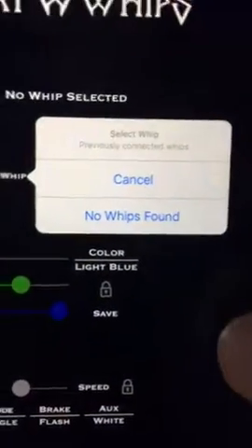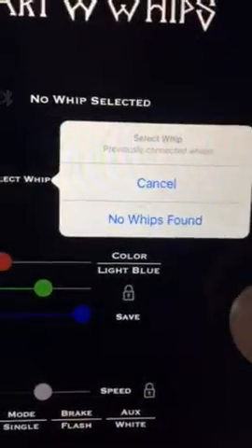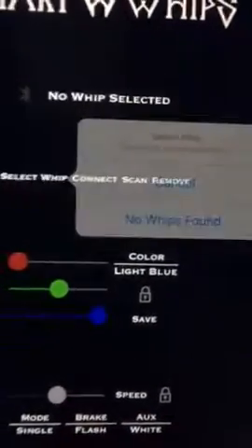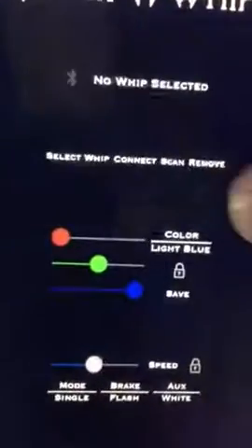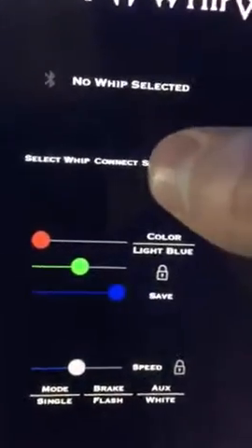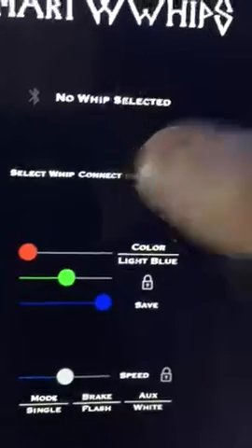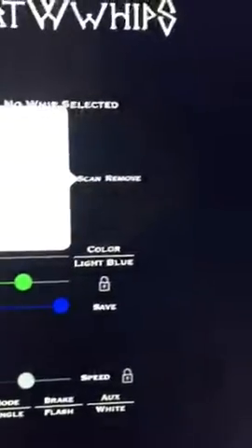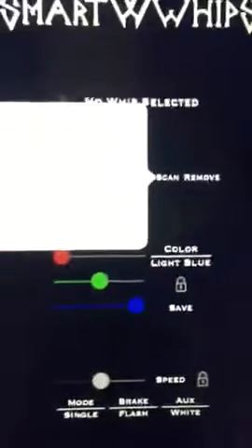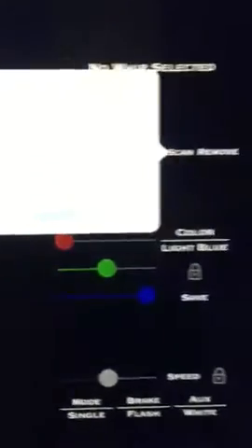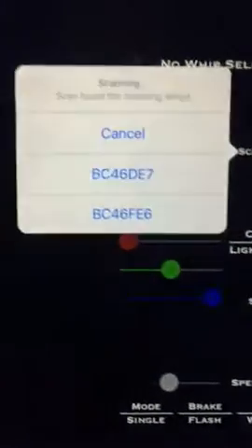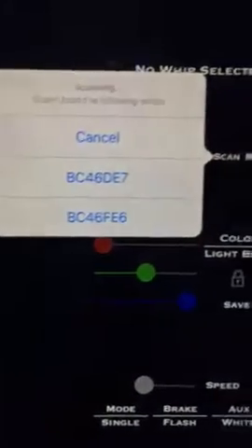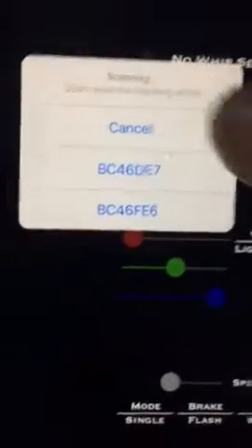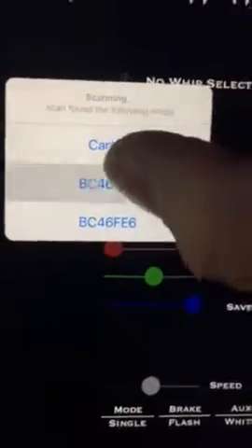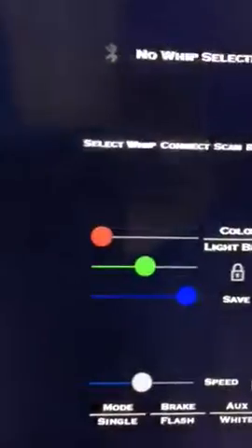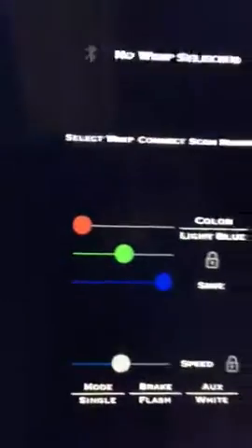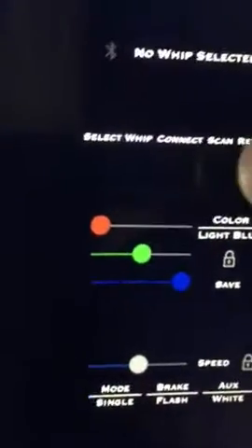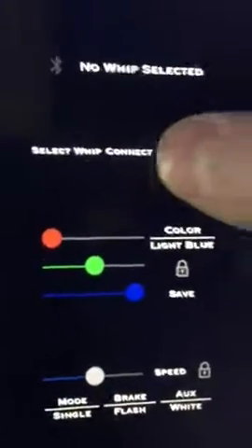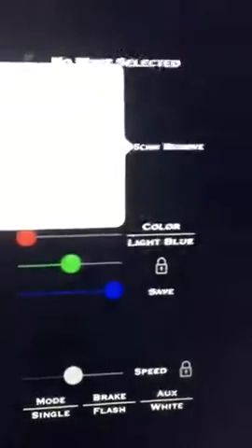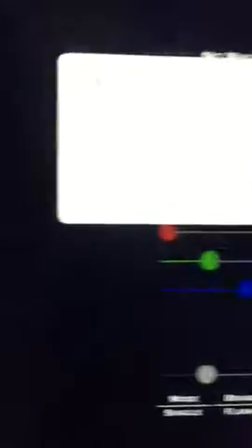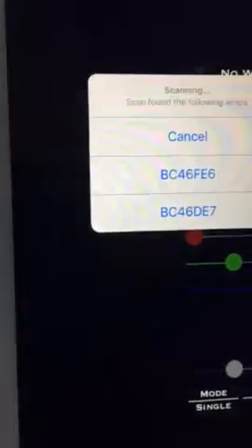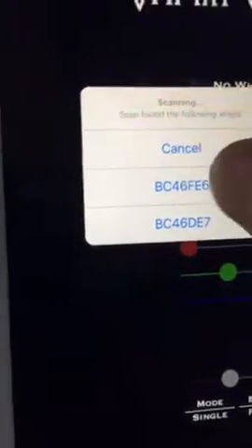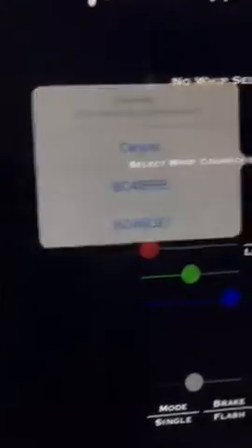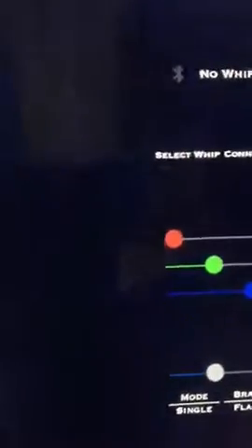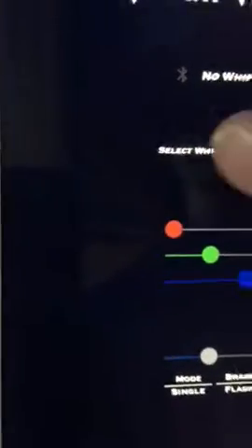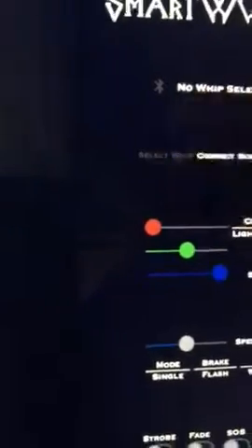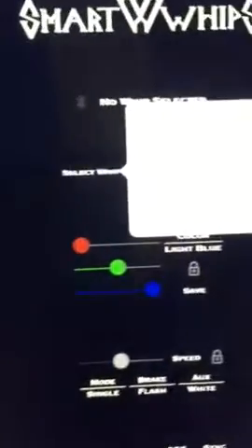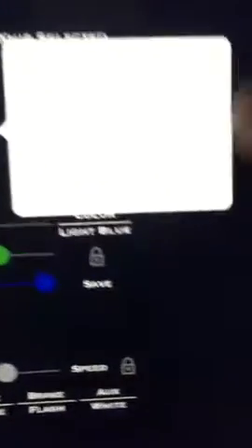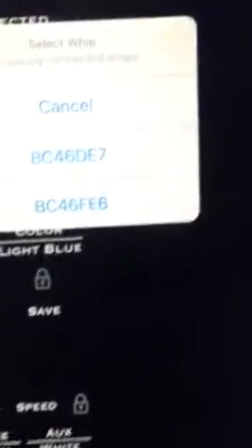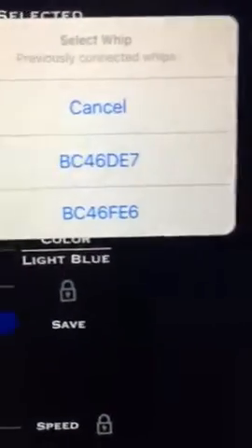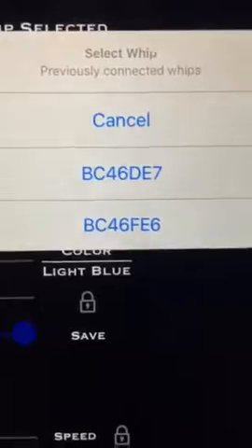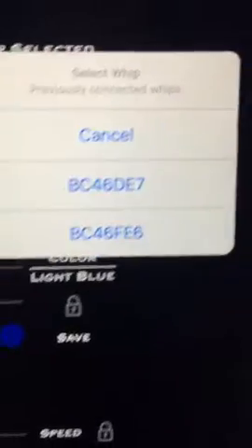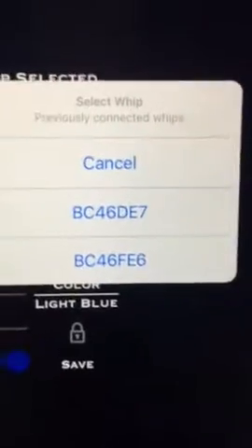So what you do is you hit scan and both whips should come up. Pick one of them, hit scan one more time, and hit the other one. So now both of those whips should be in your drop-down.